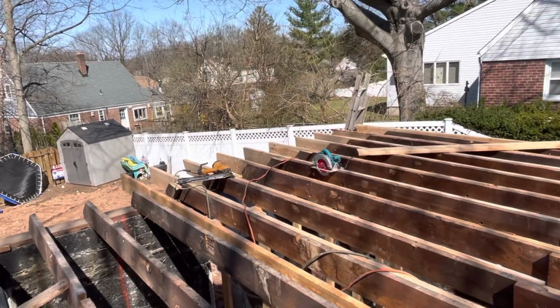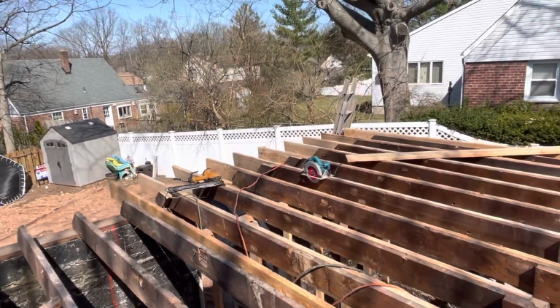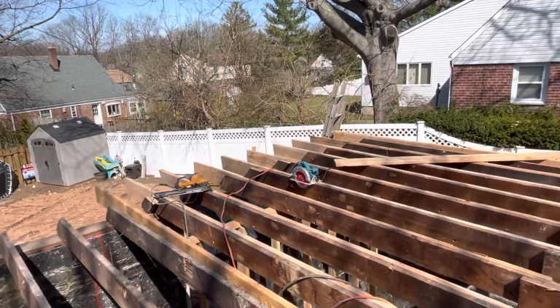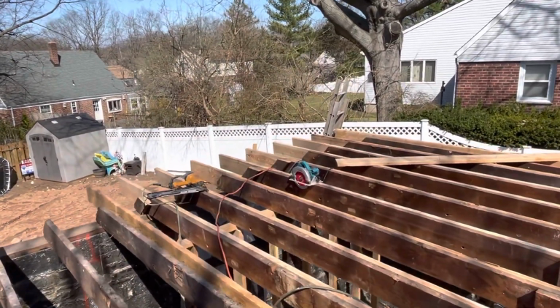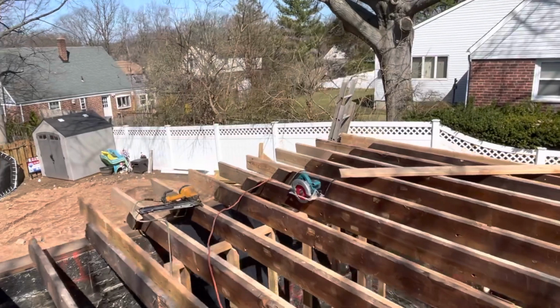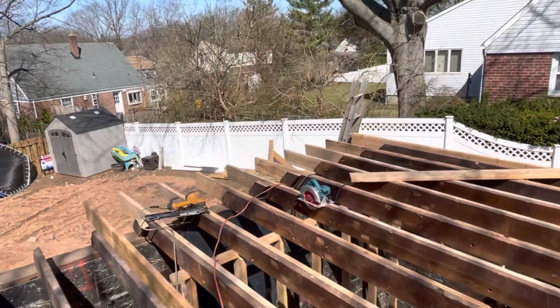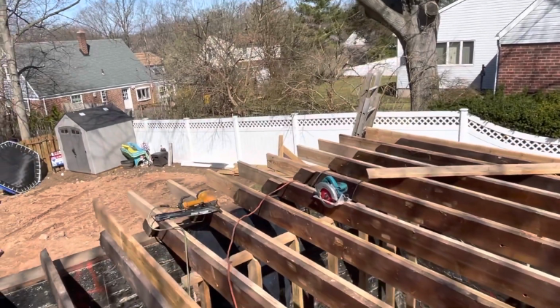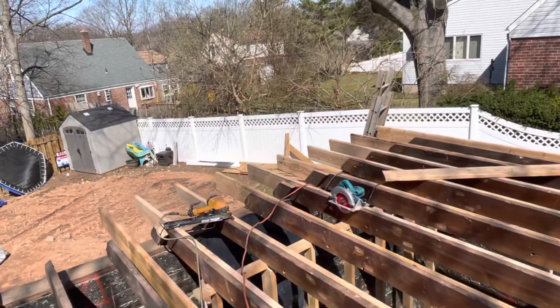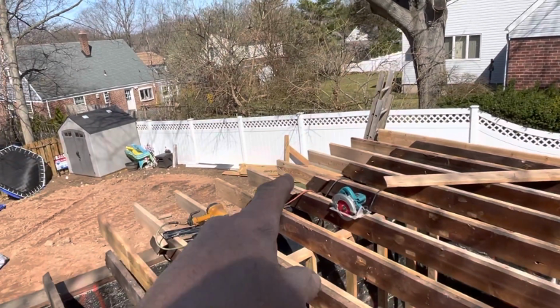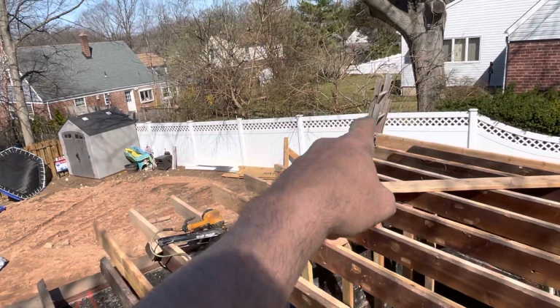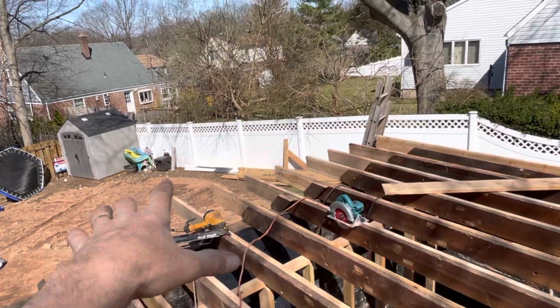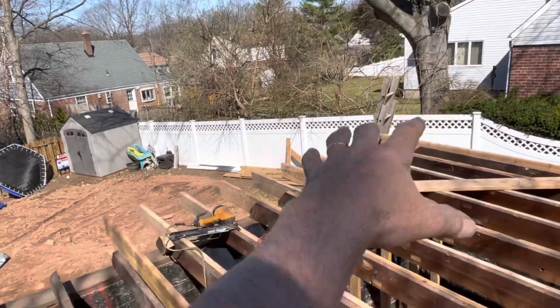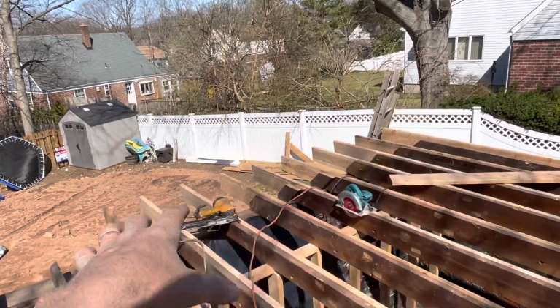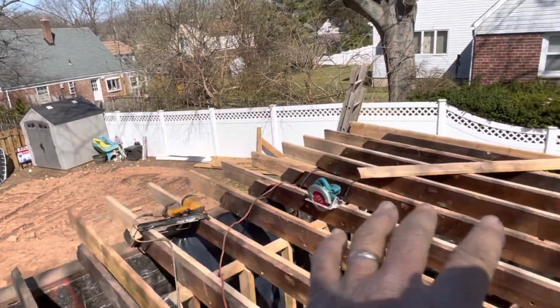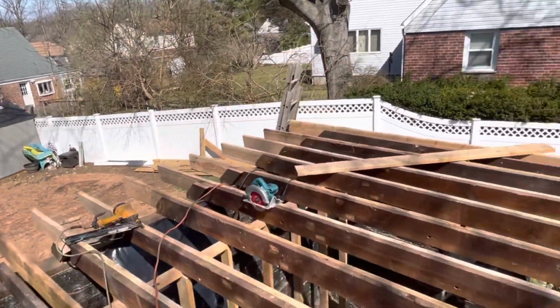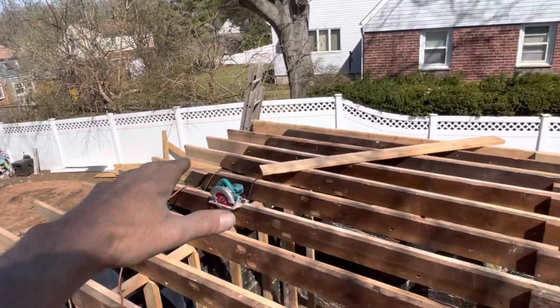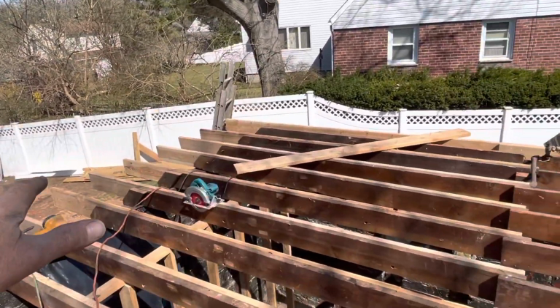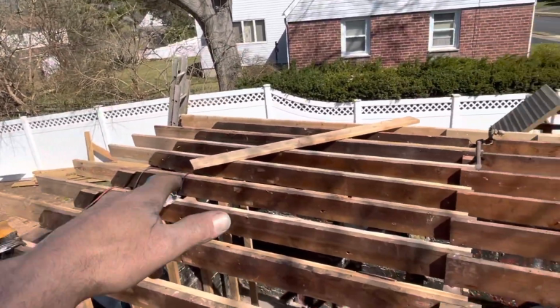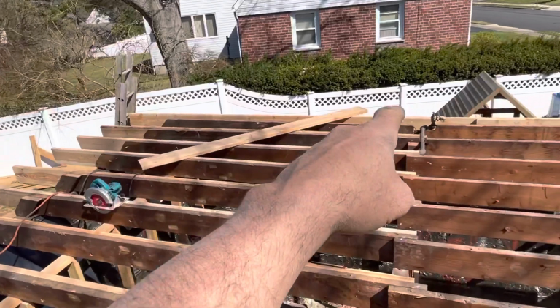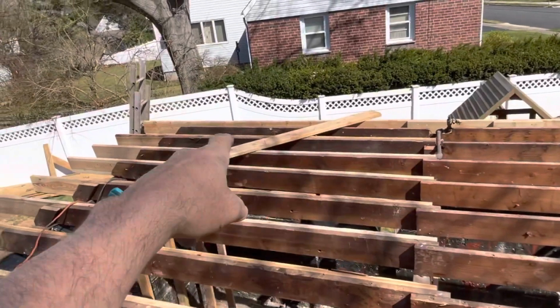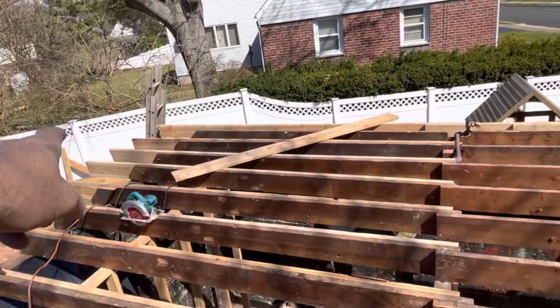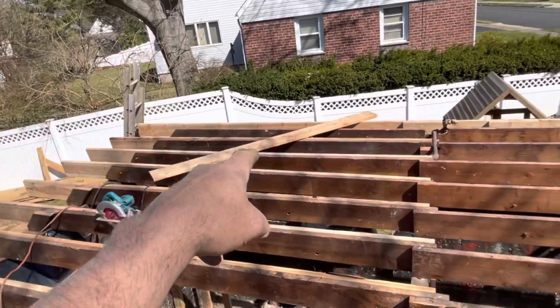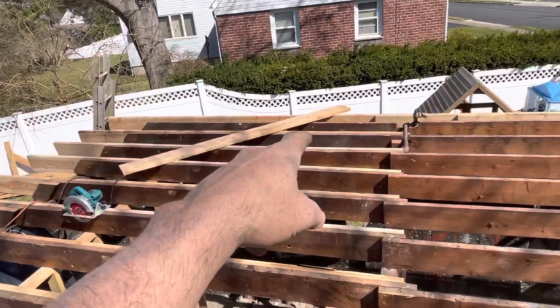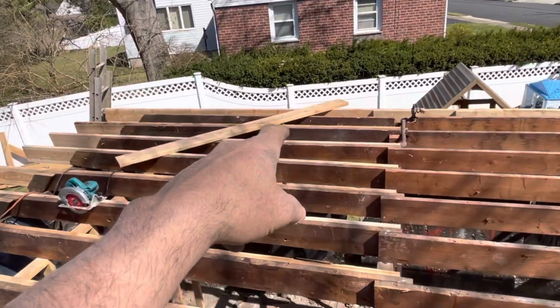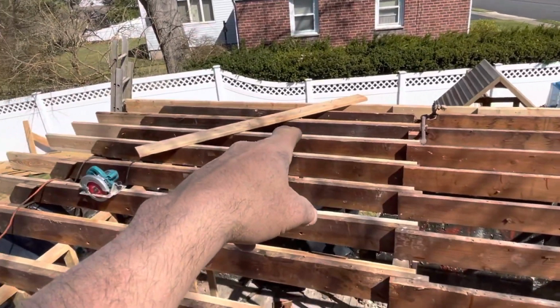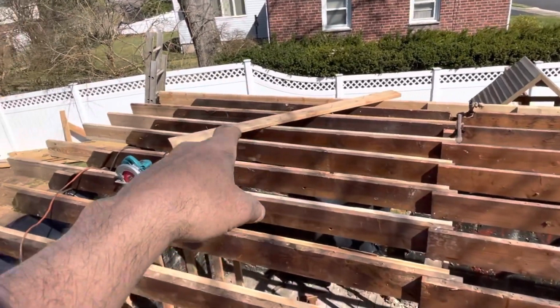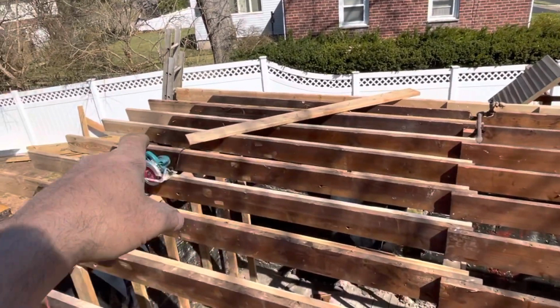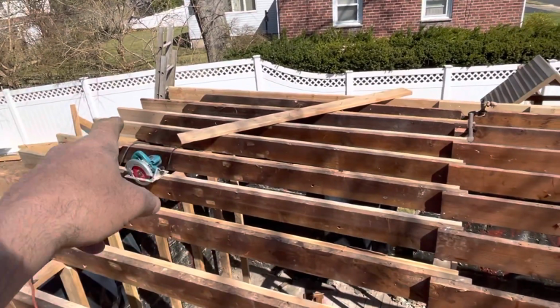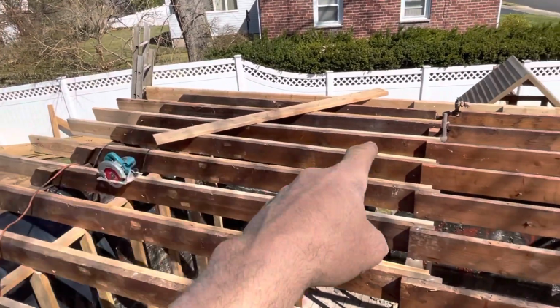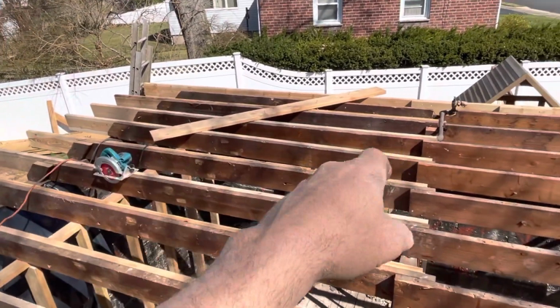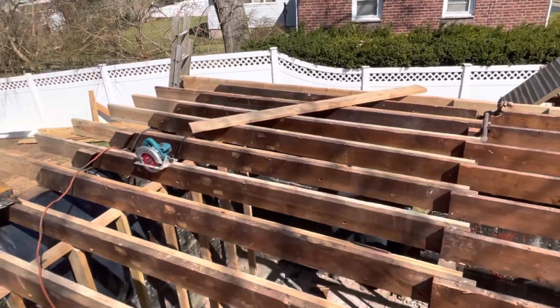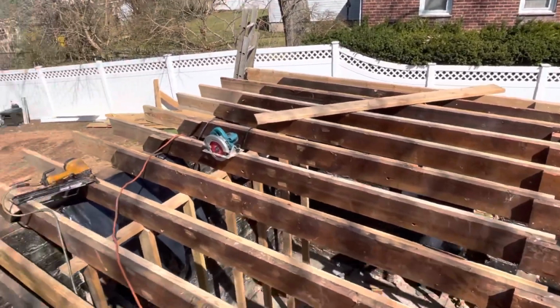That cantilever is going to extend out about 12 feet — we're going to extend this floor plan. You can see we sistered the two-by-eight to the original two-by-eight.